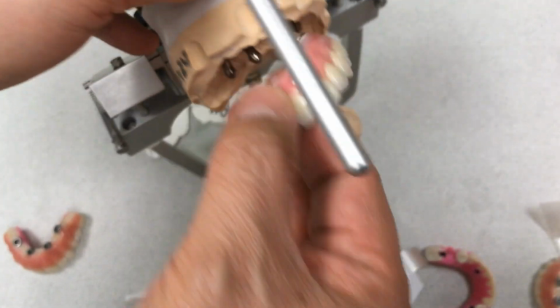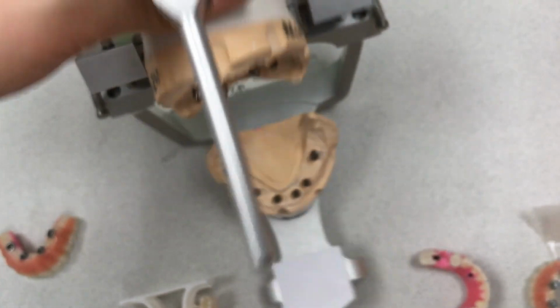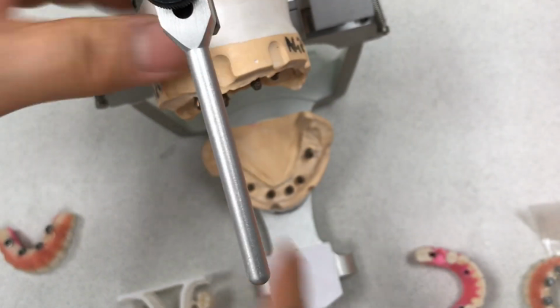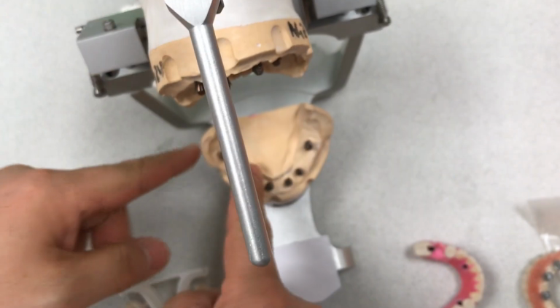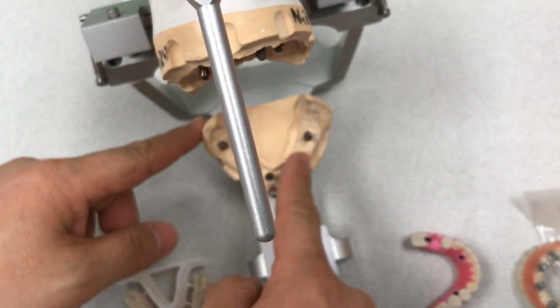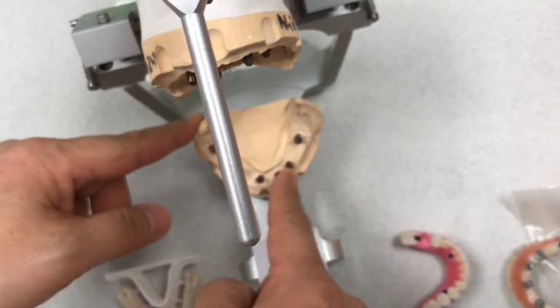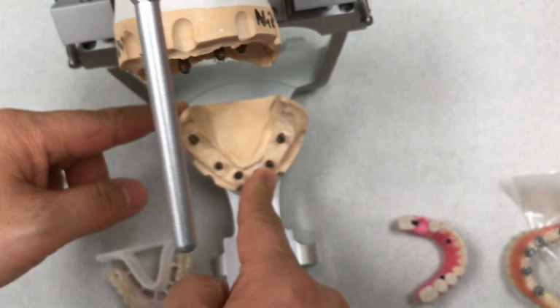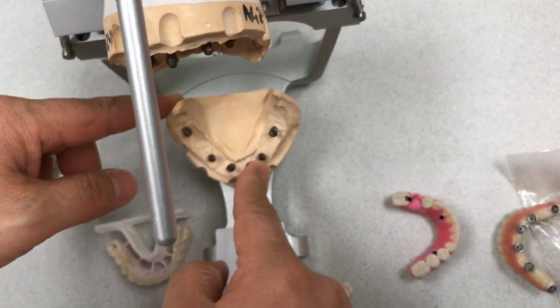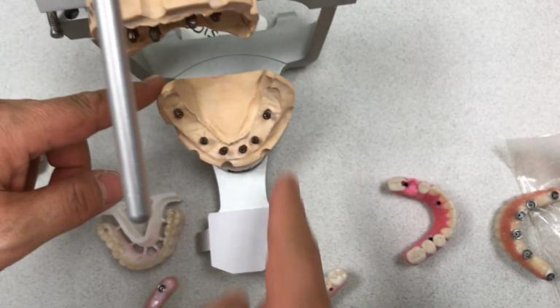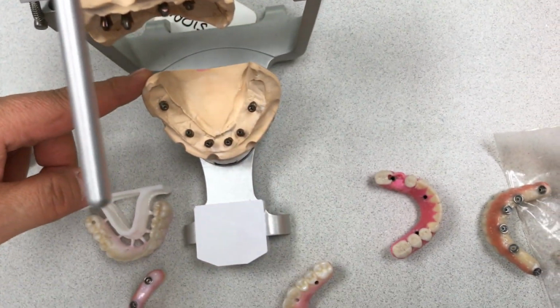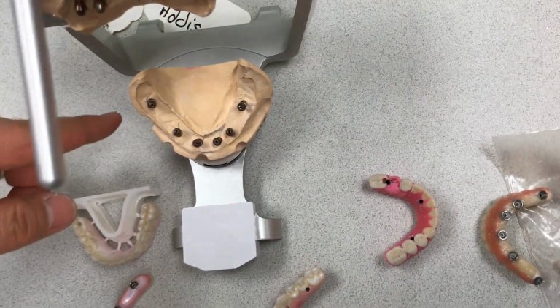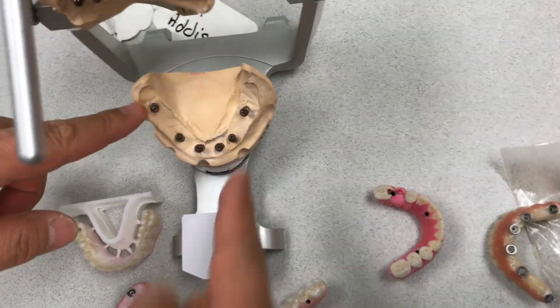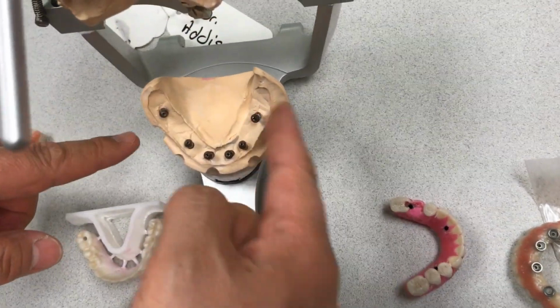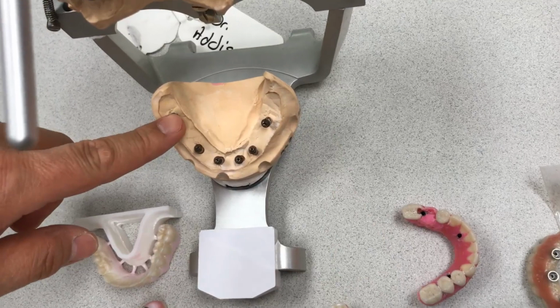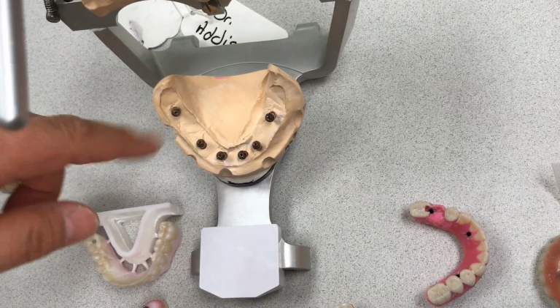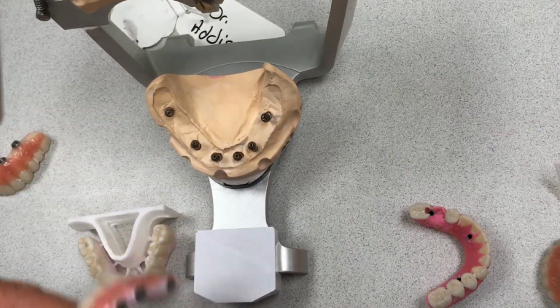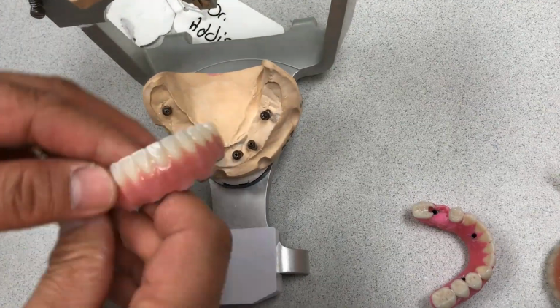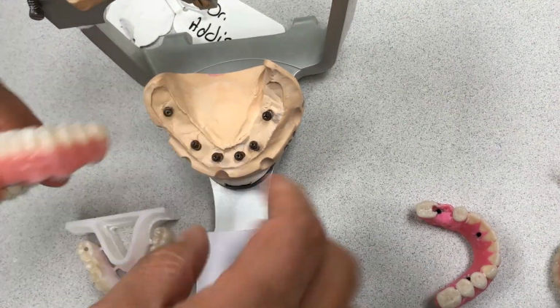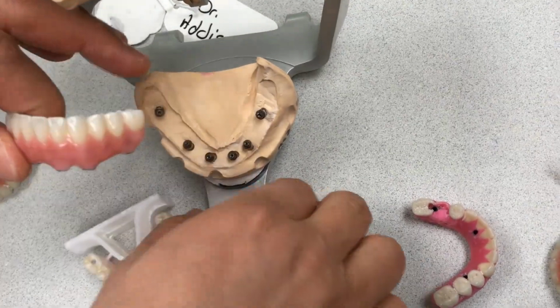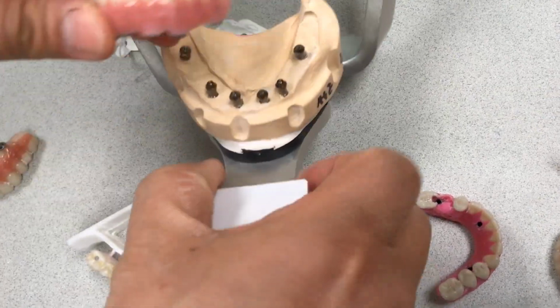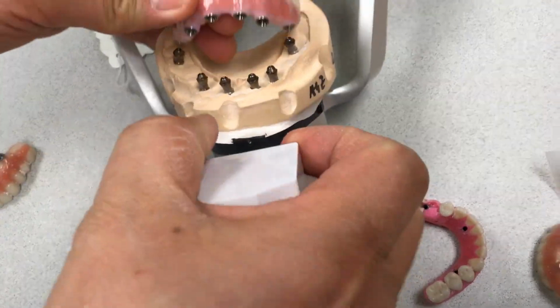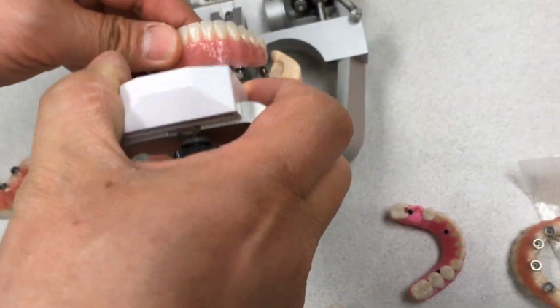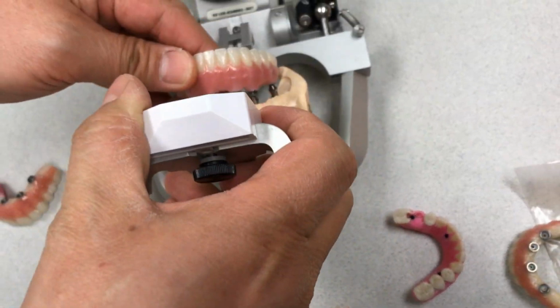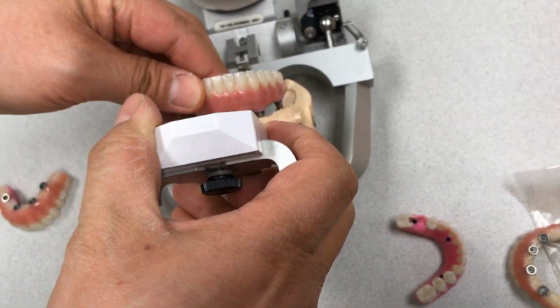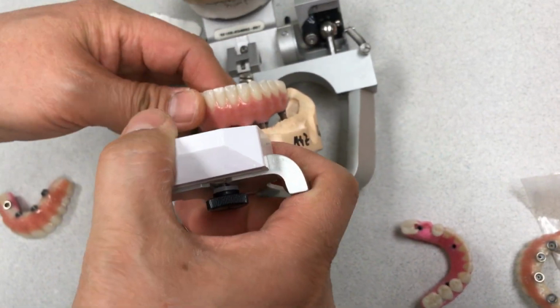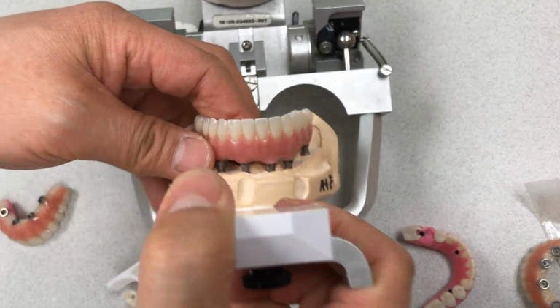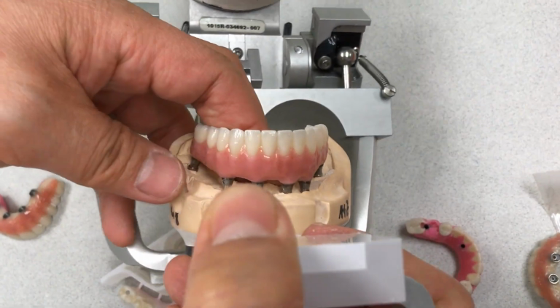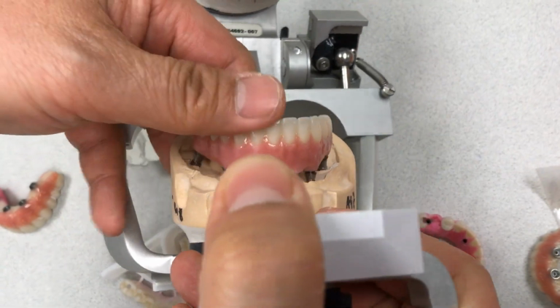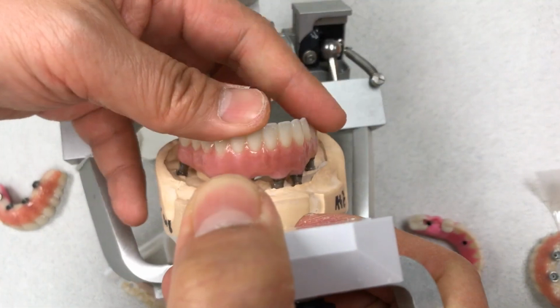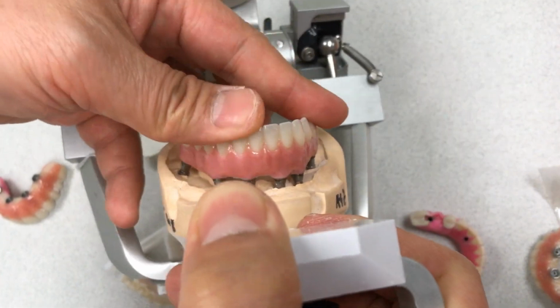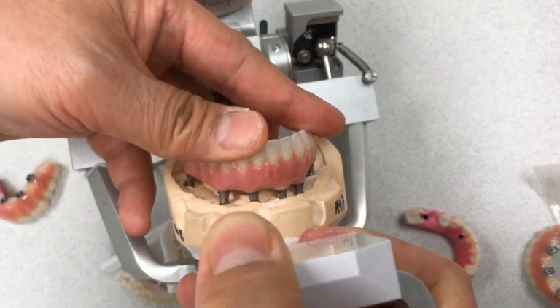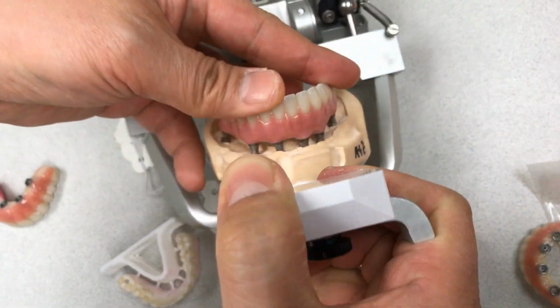This one has a little bit of an issue underneath. So this one is a diversity issue. But finally, we matched it perfectly. Good — no rocking, everything's good.